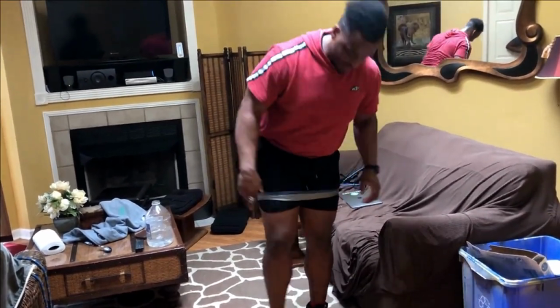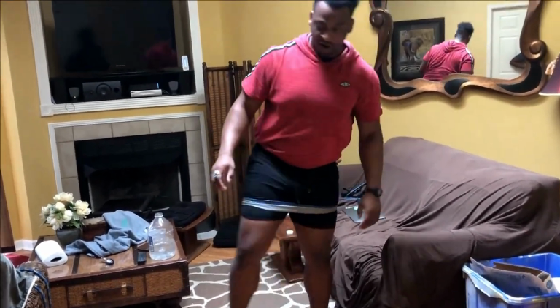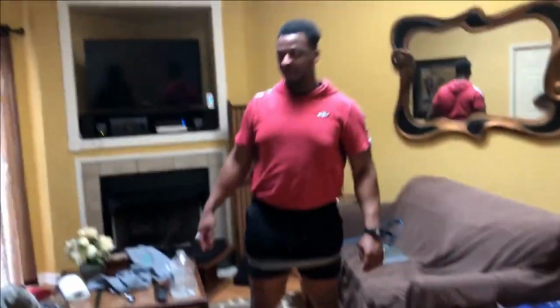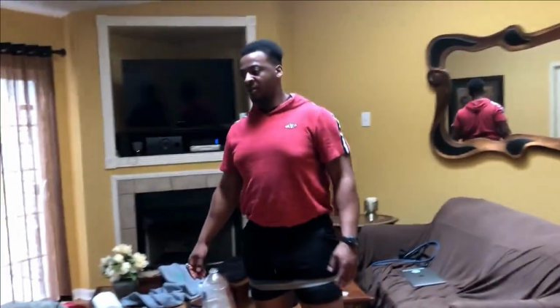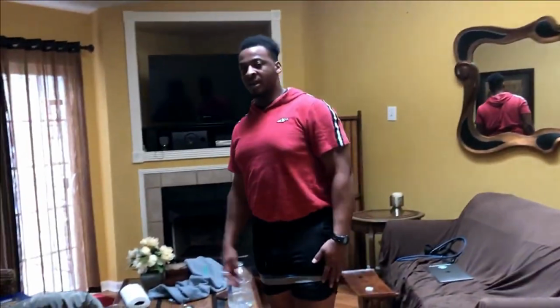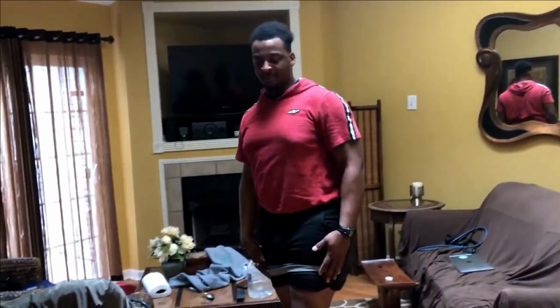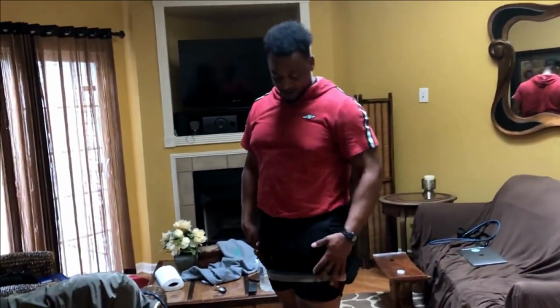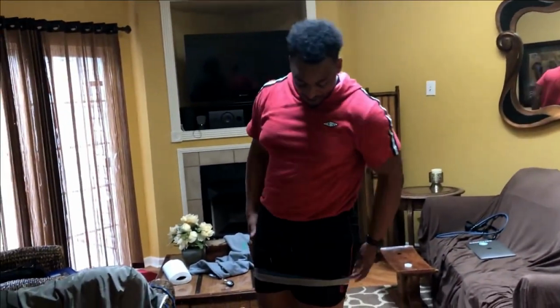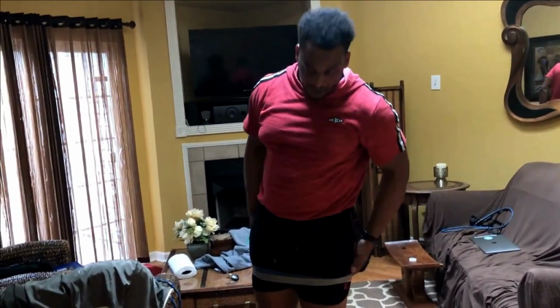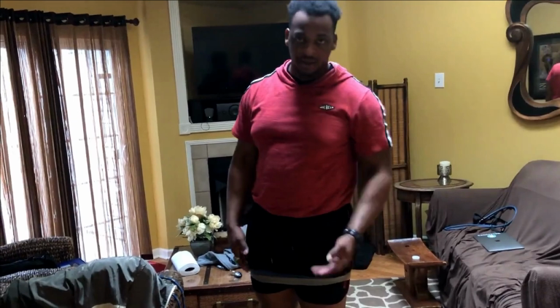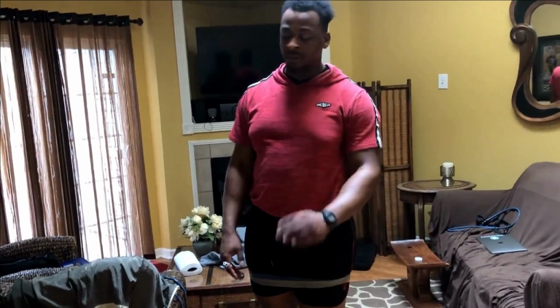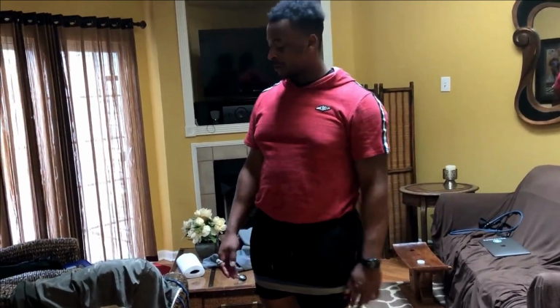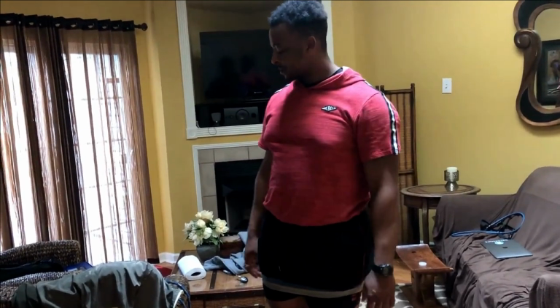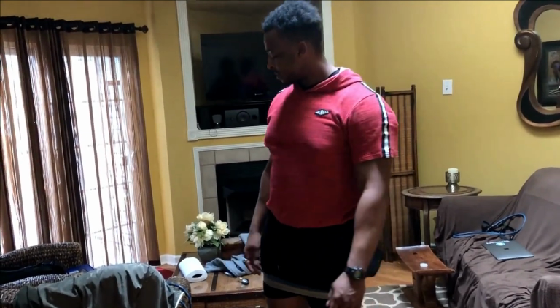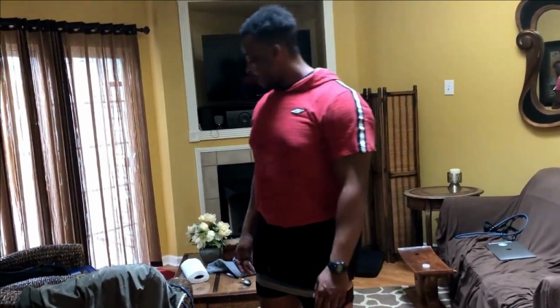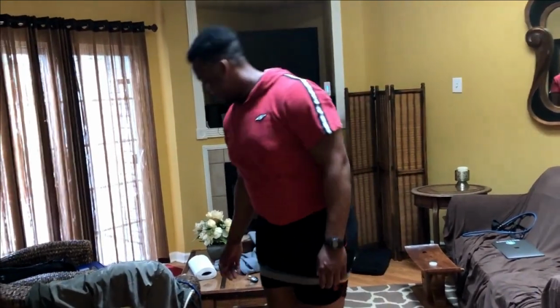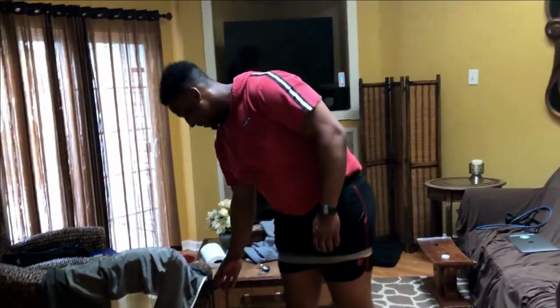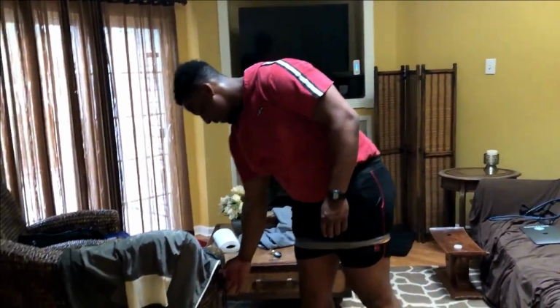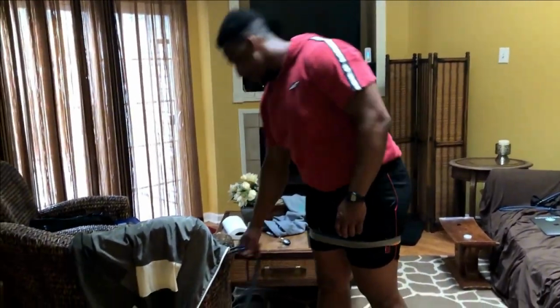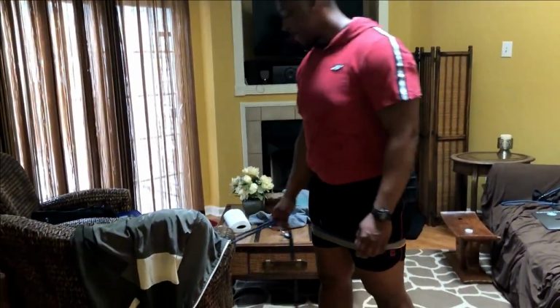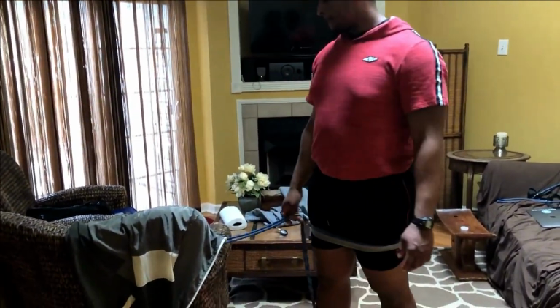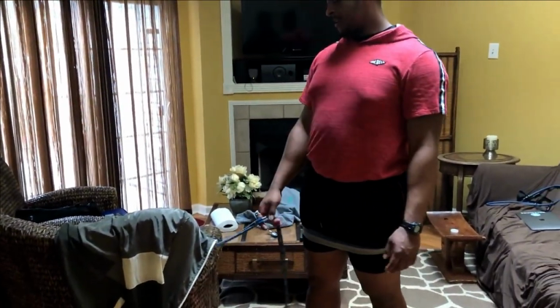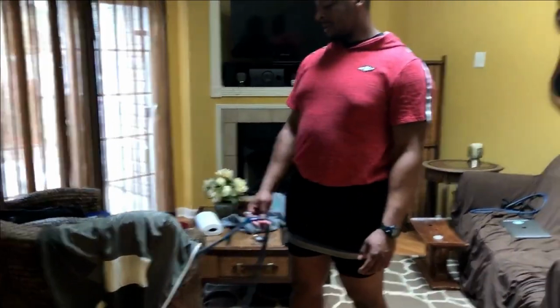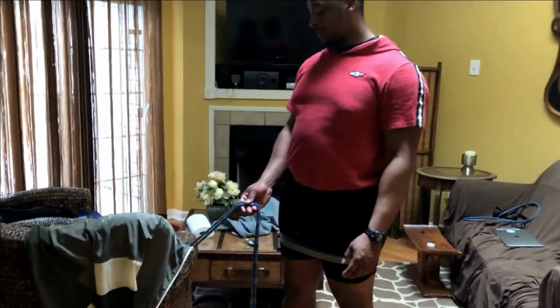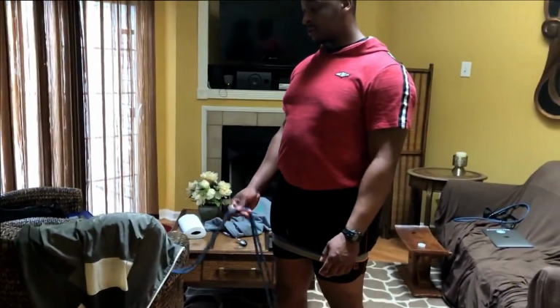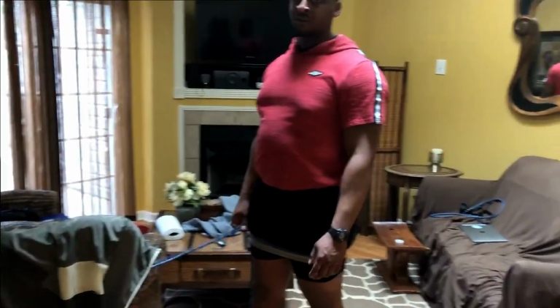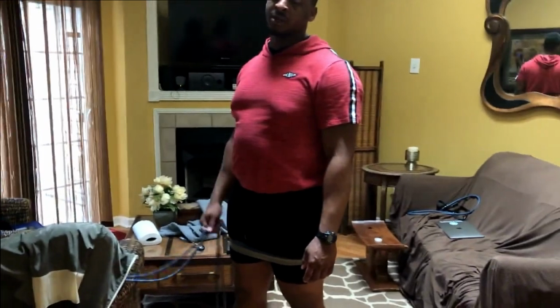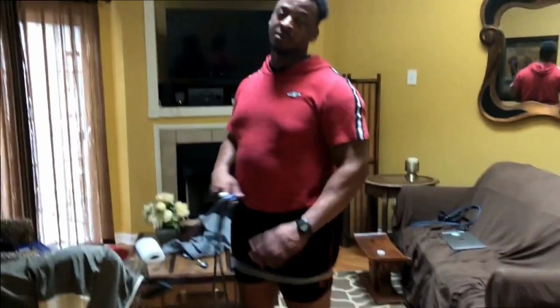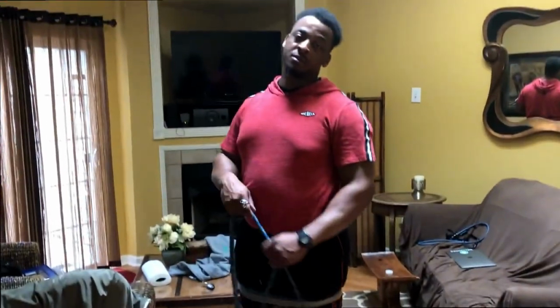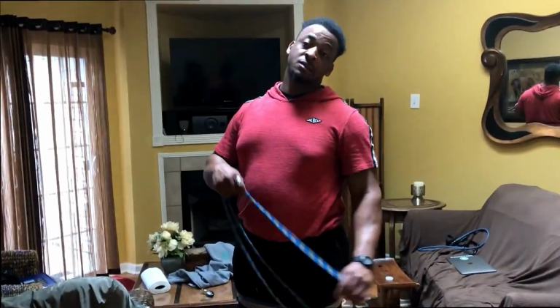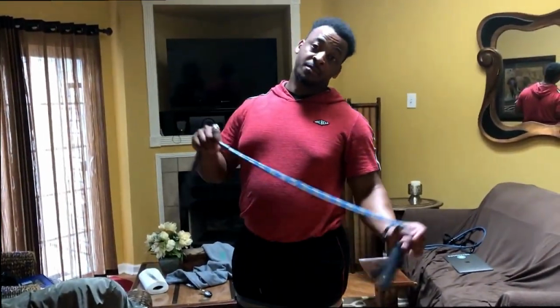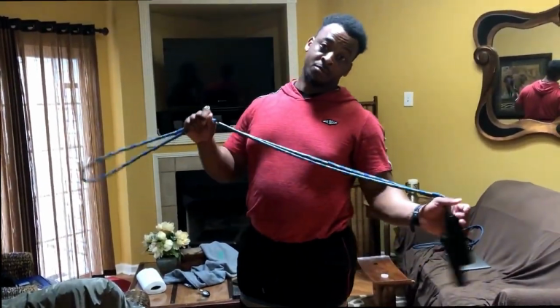All right, all the bands are on. I keep them right here. I'm not going to tell you how to put on resistance bands. But now we're going to get to our first workout. Let's go — jumper.